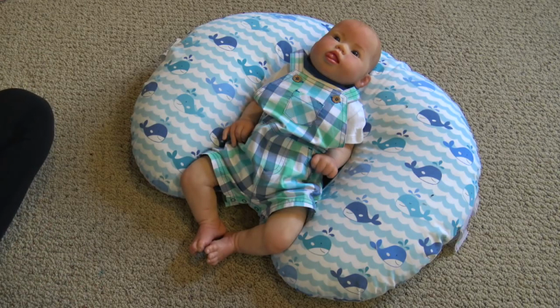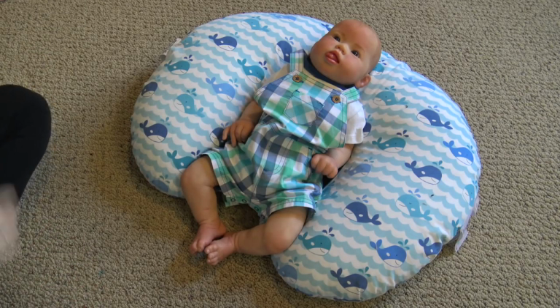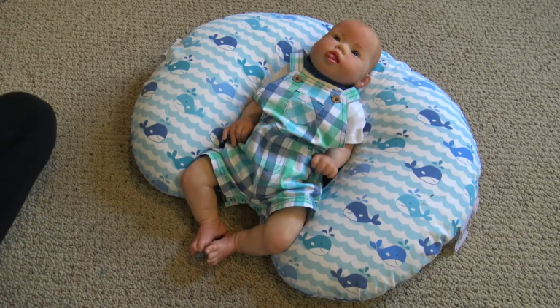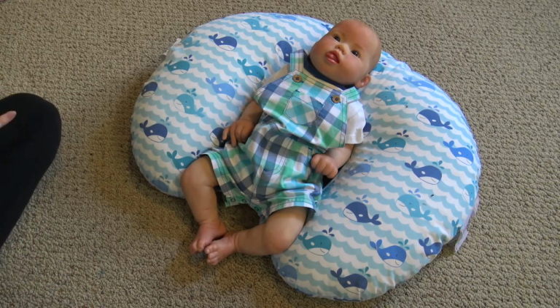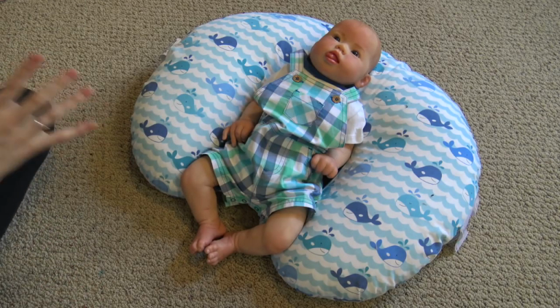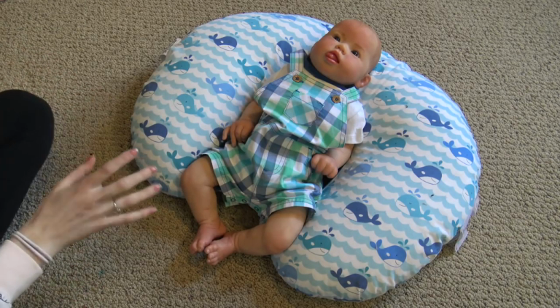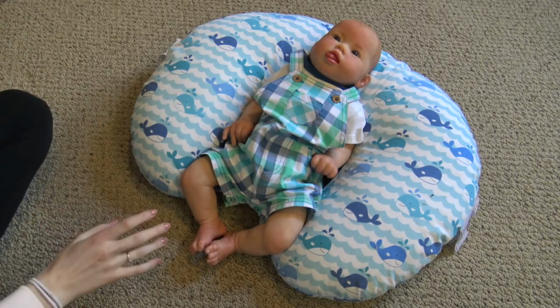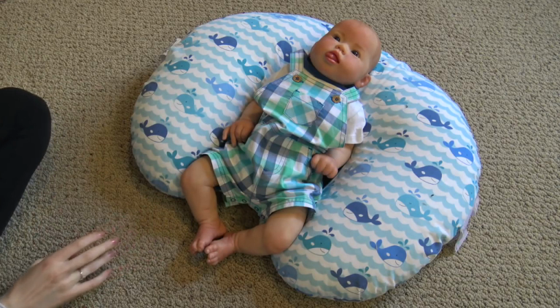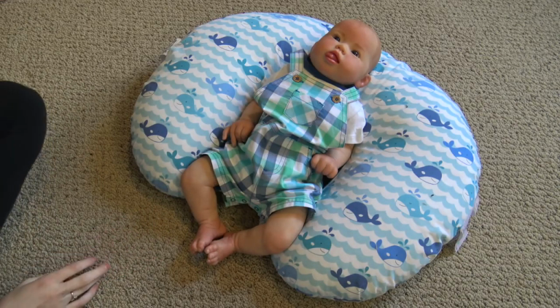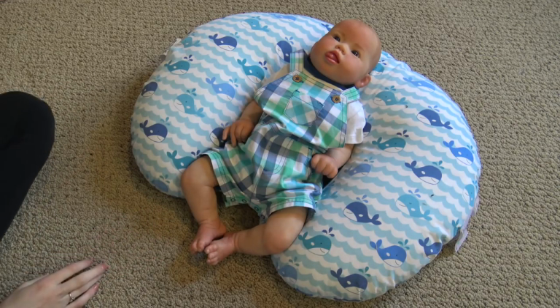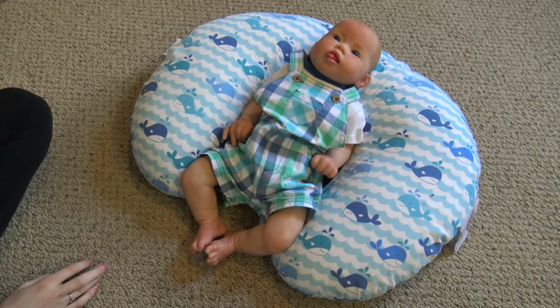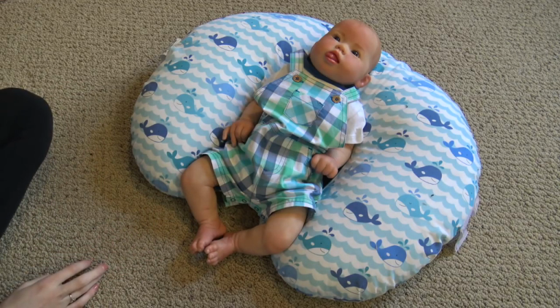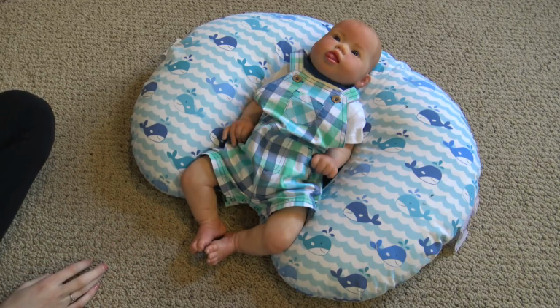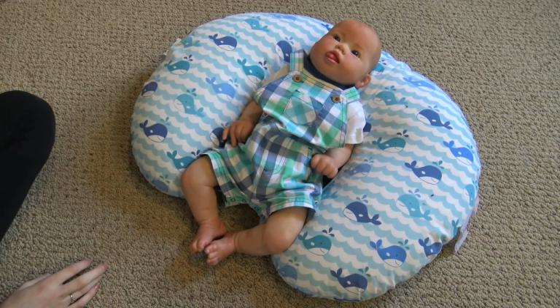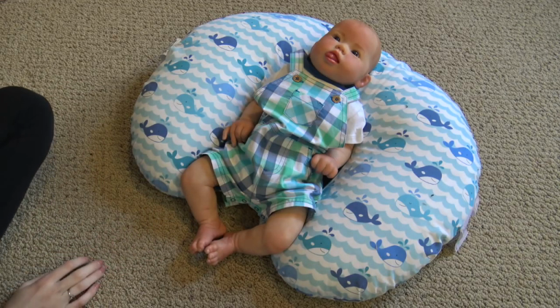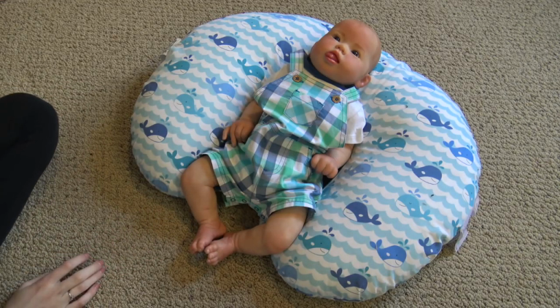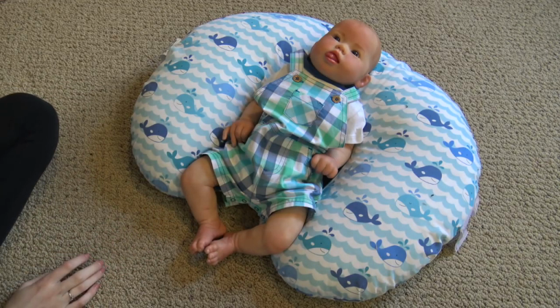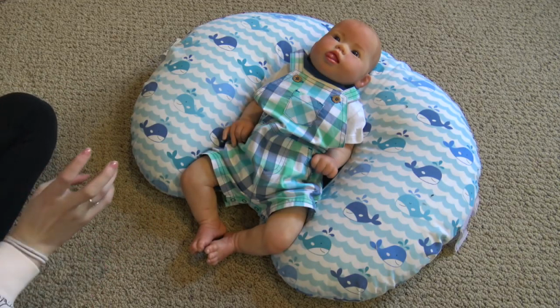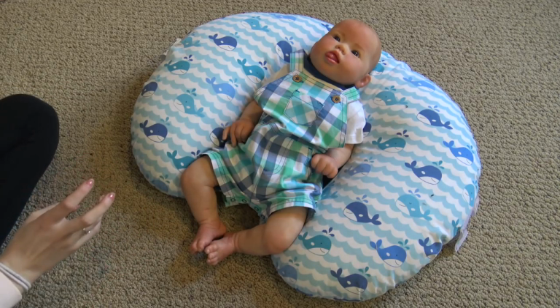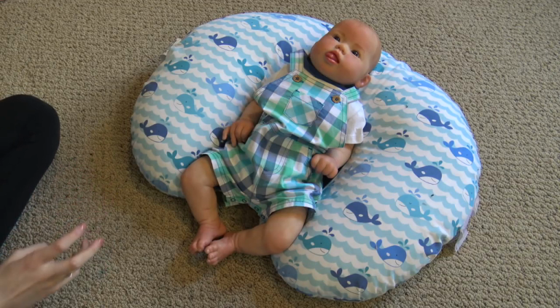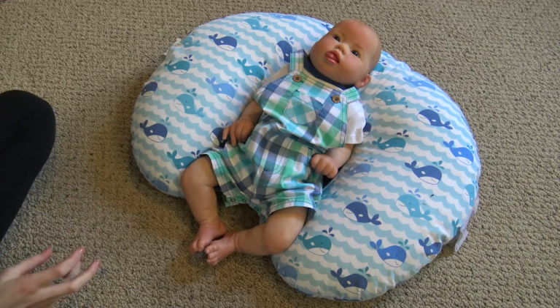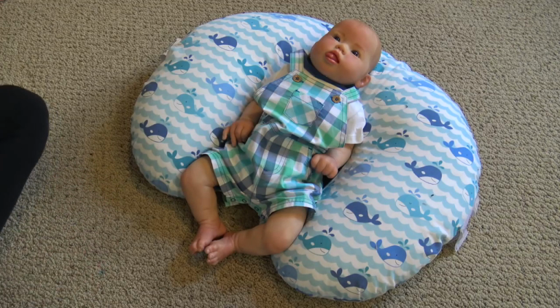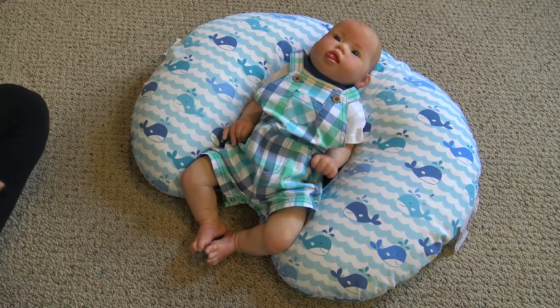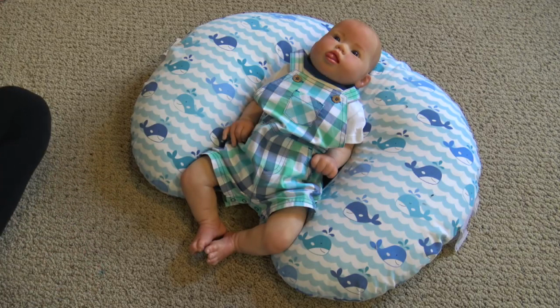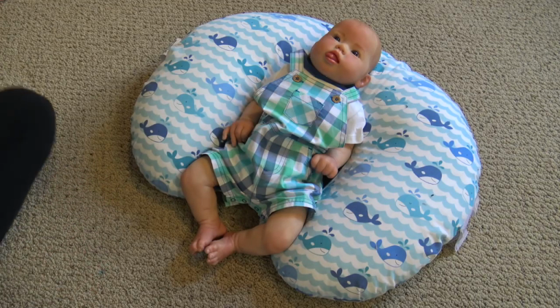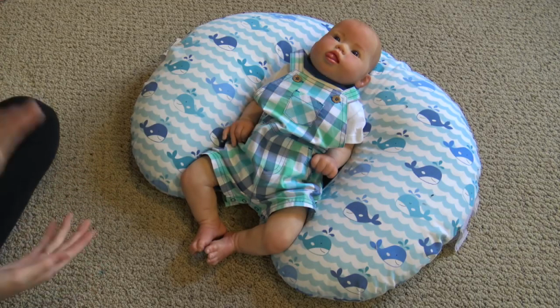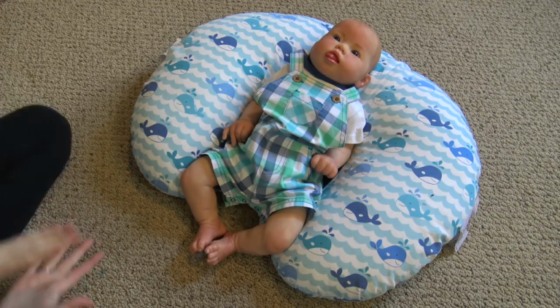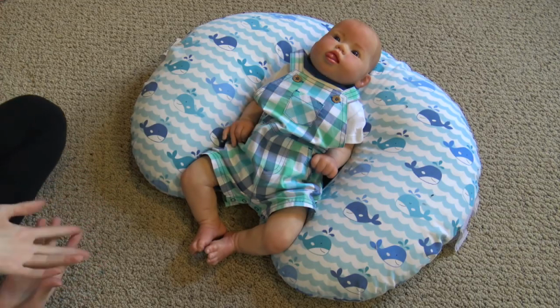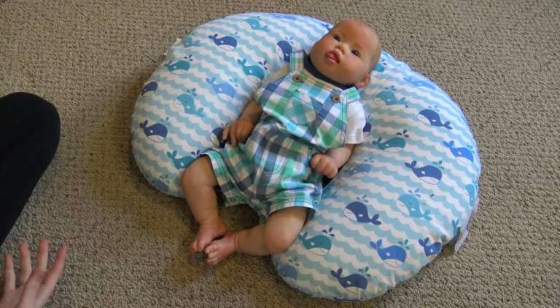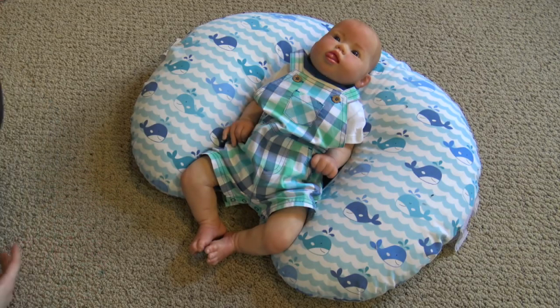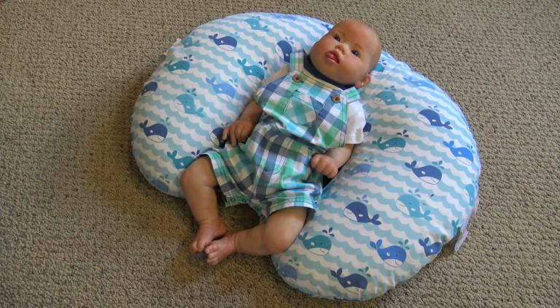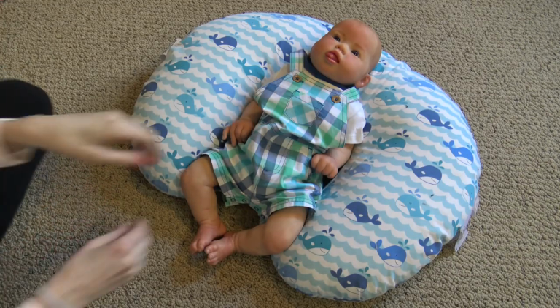He was shipped on Monday, today's Tuesday, and he's going to be here tomorrow. He's actually coming so much faster than I expected. I'm so excited, and I've just been preparing for him and I can't wait.